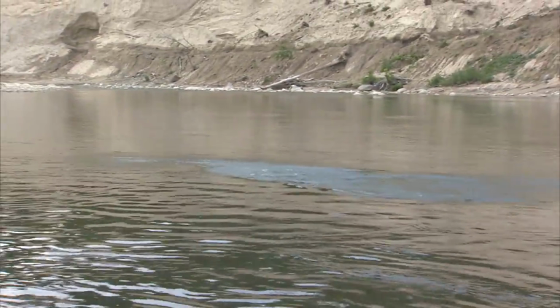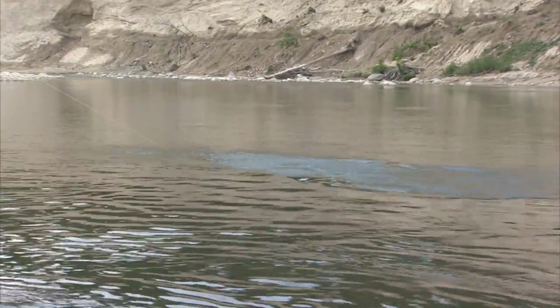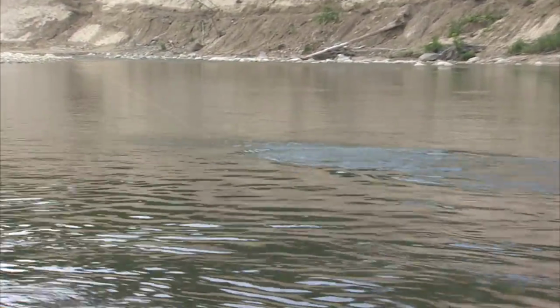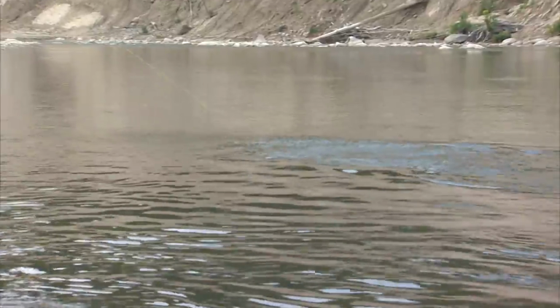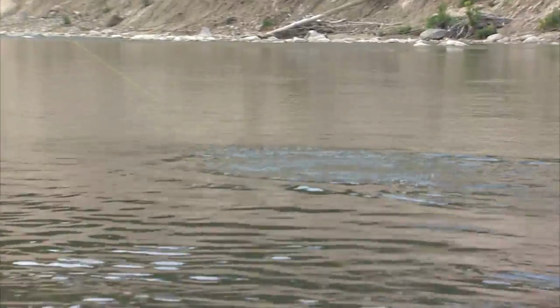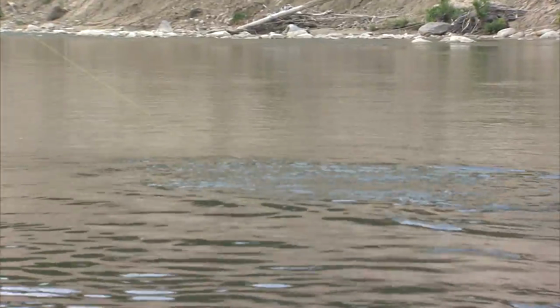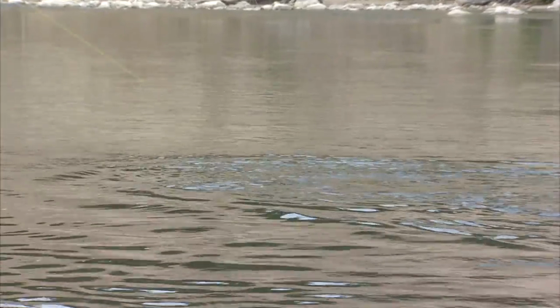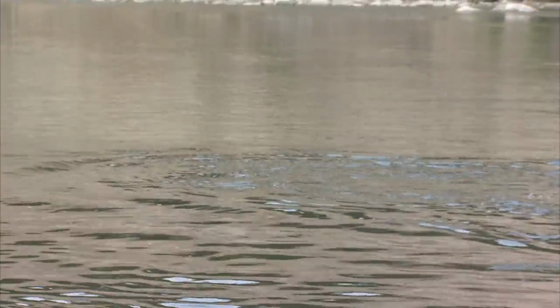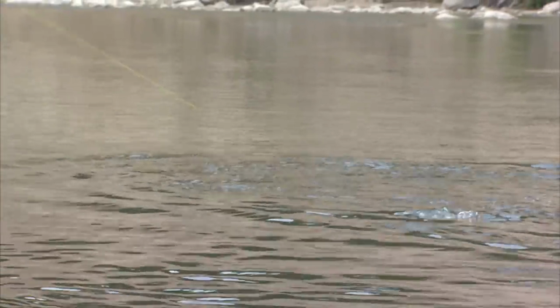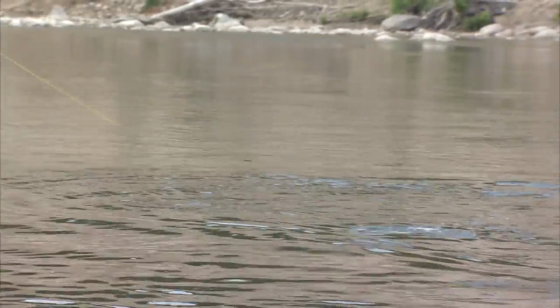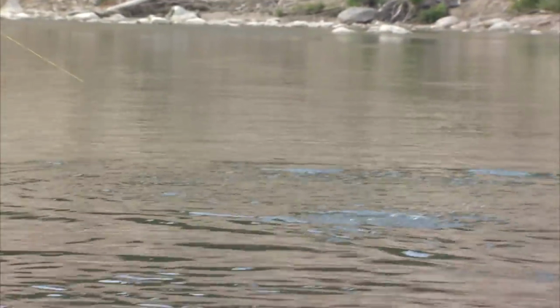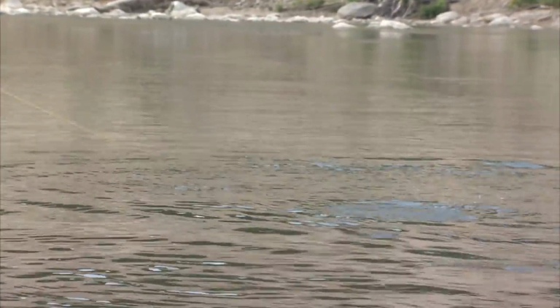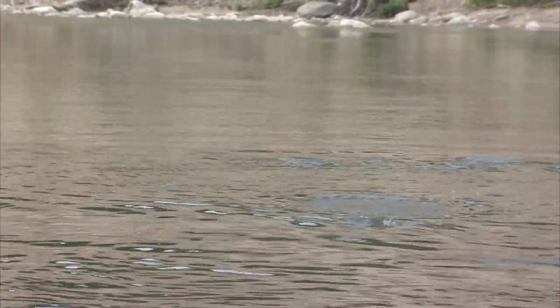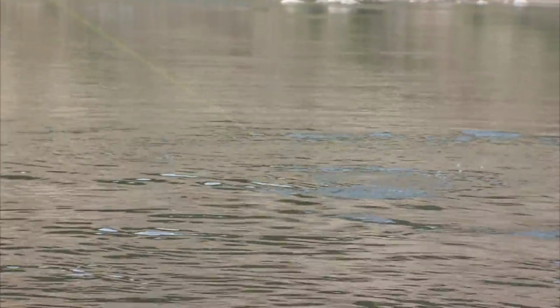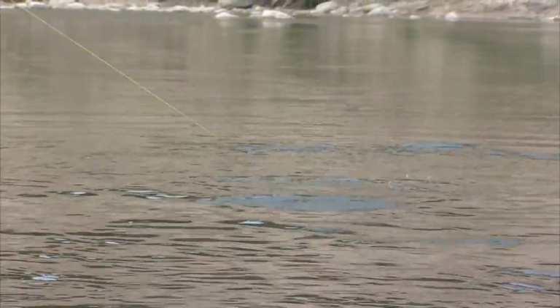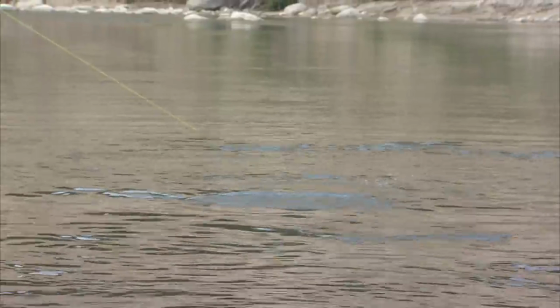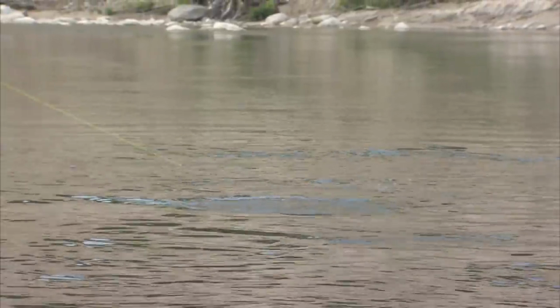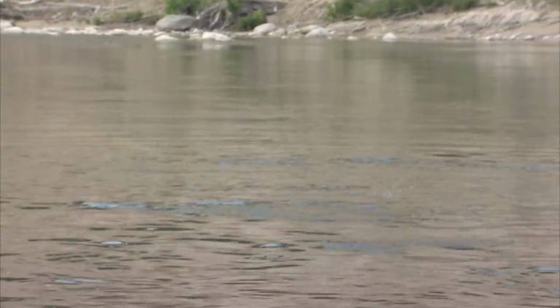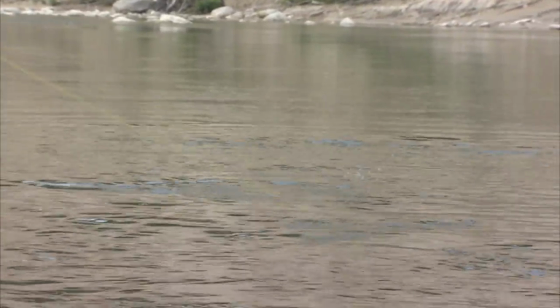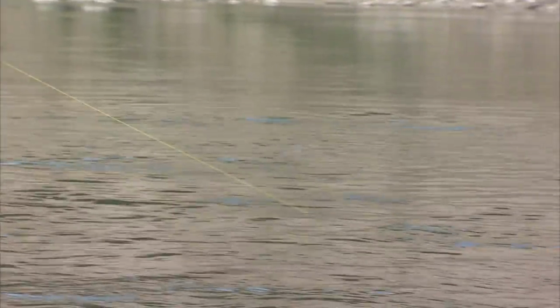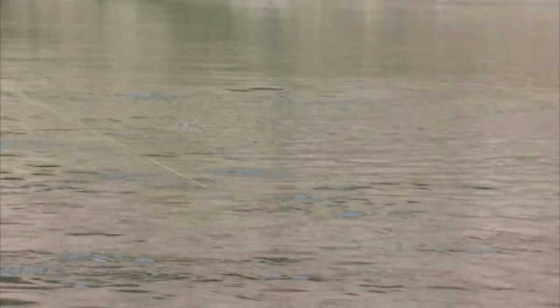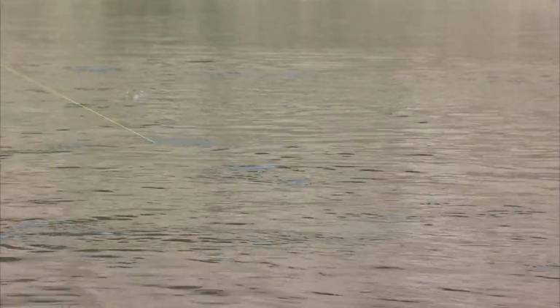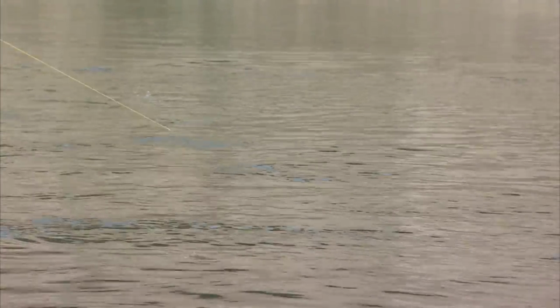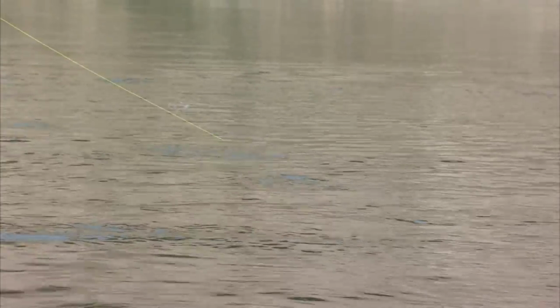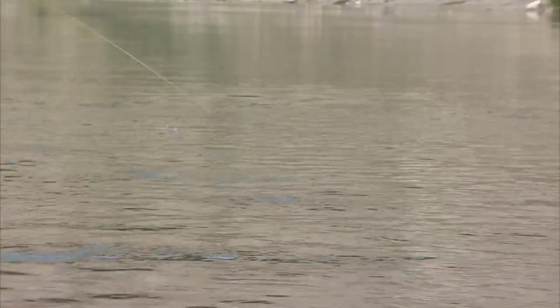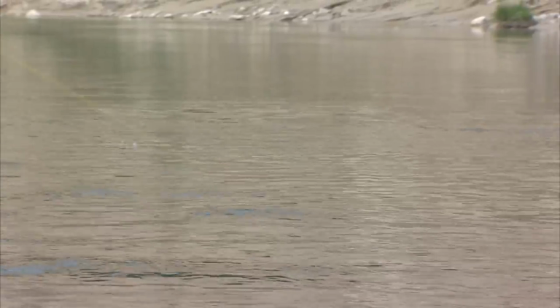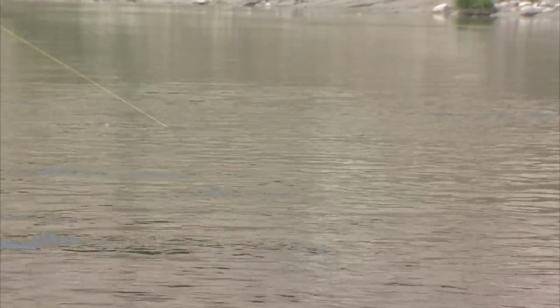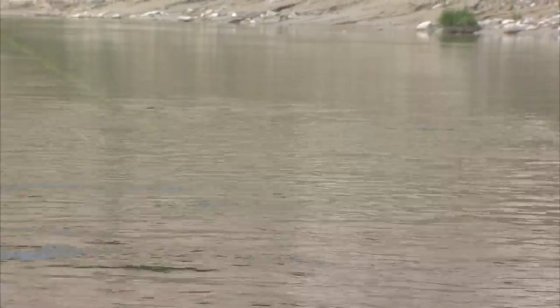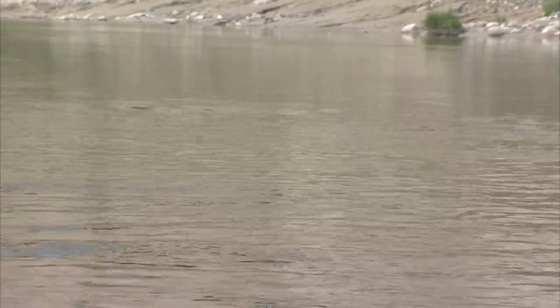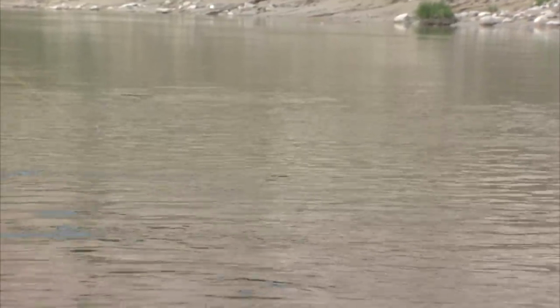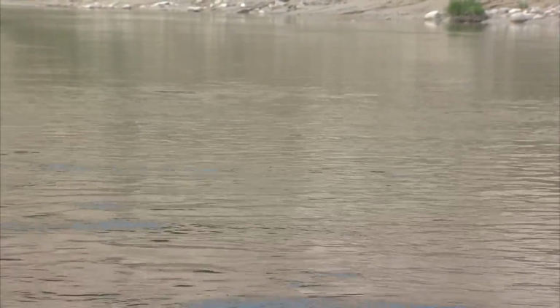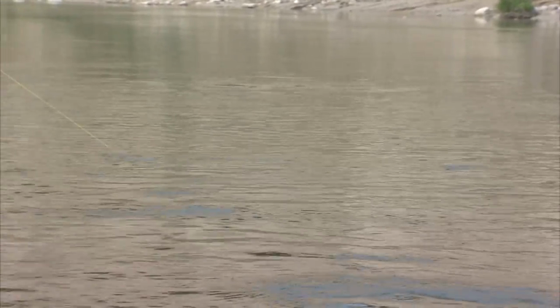That's why we bass fish! There's no question about that fish. That's why we bass fish — this is the way to end the day too. What a beautiful spot.